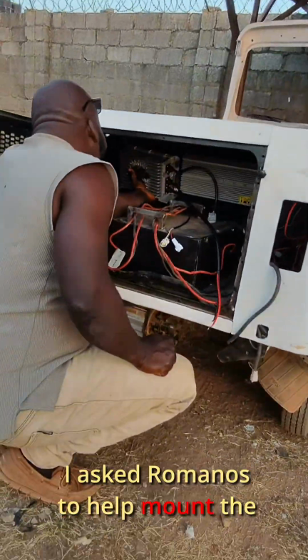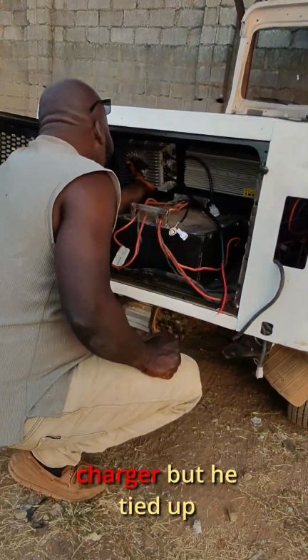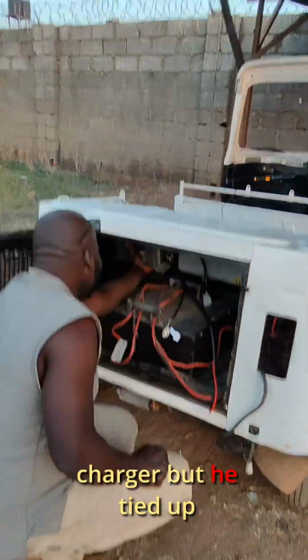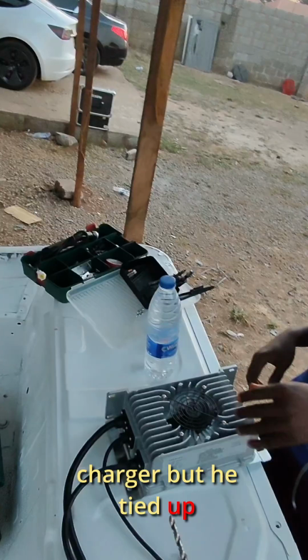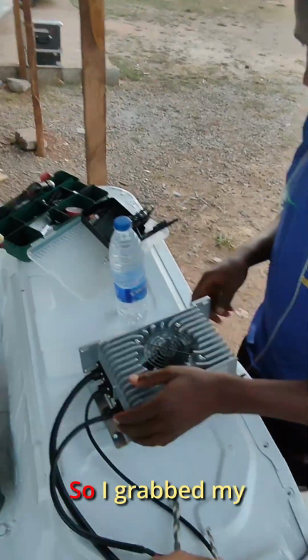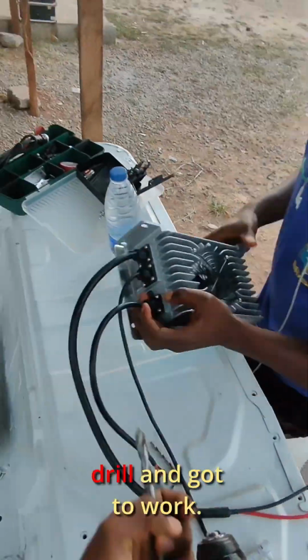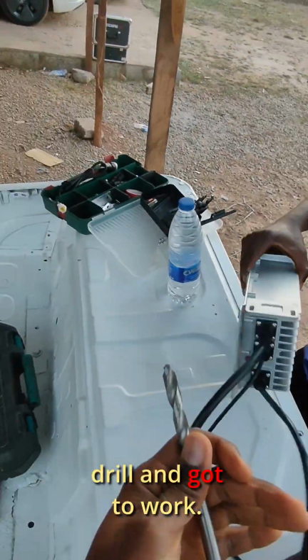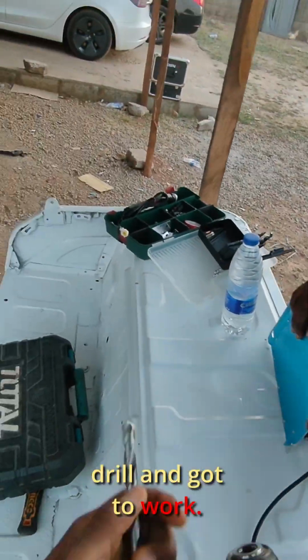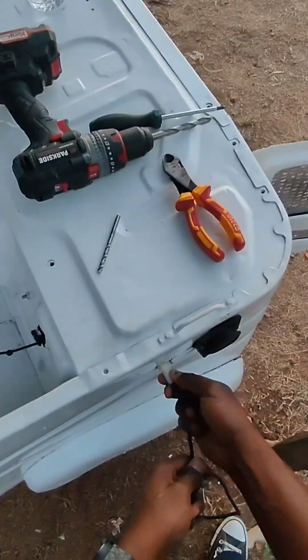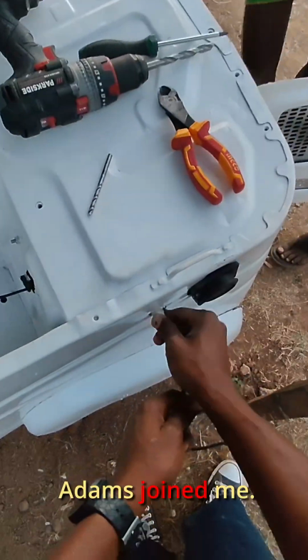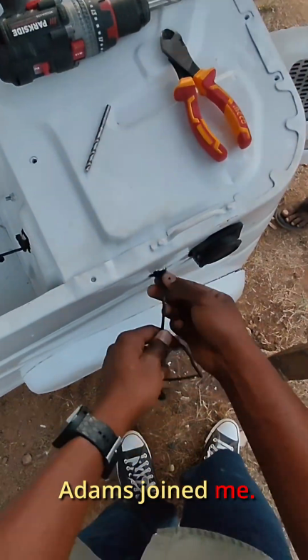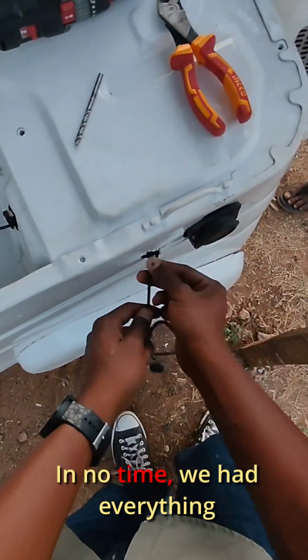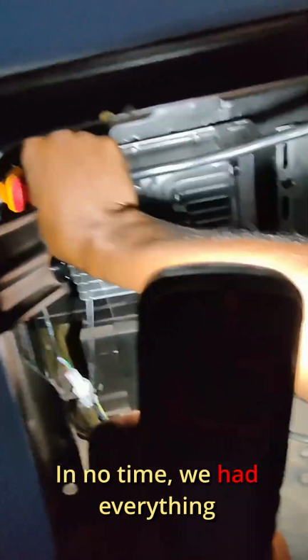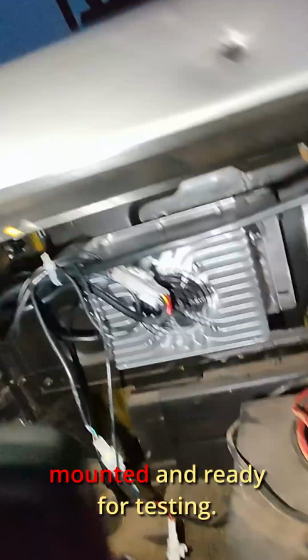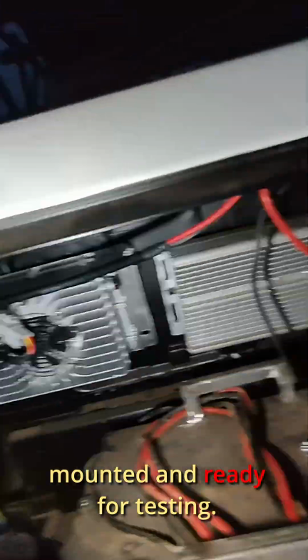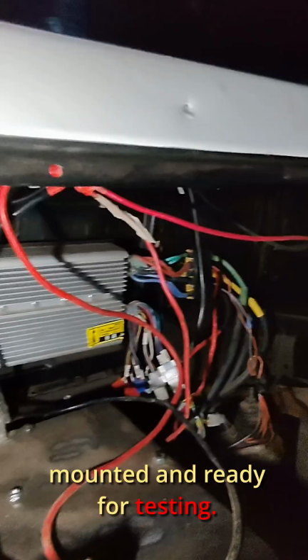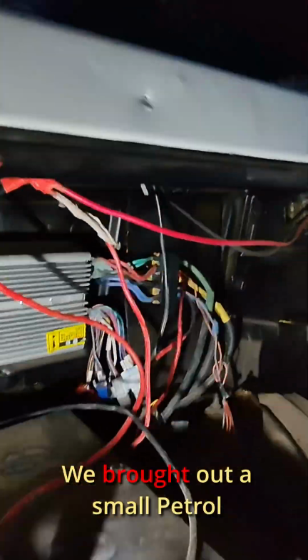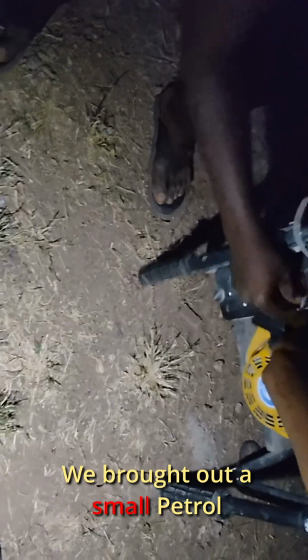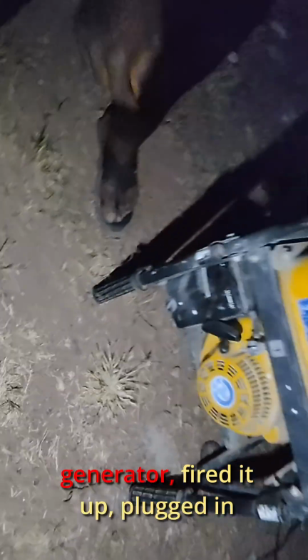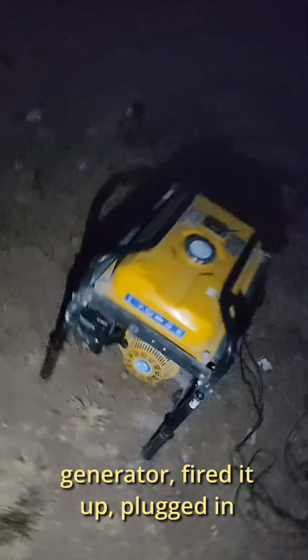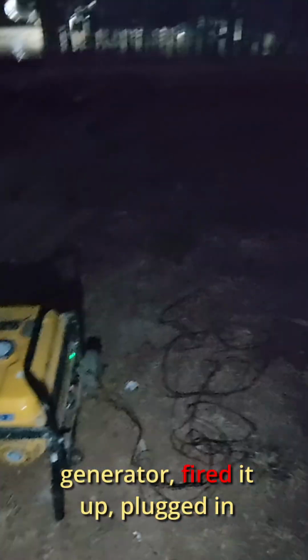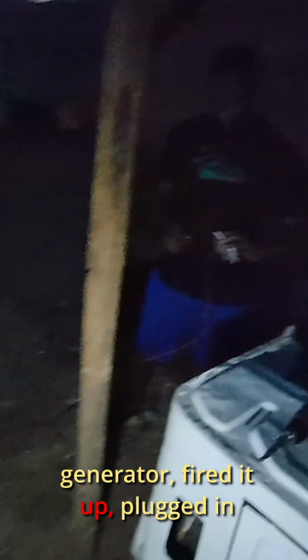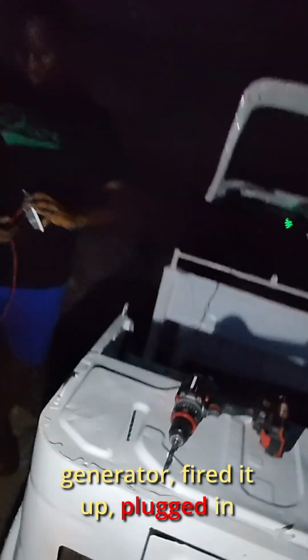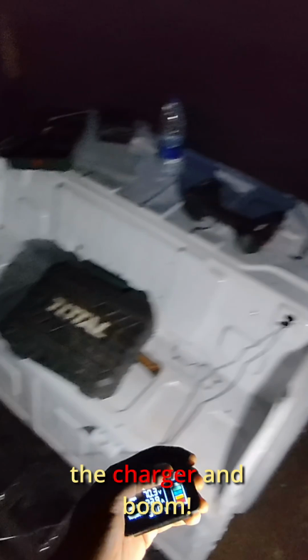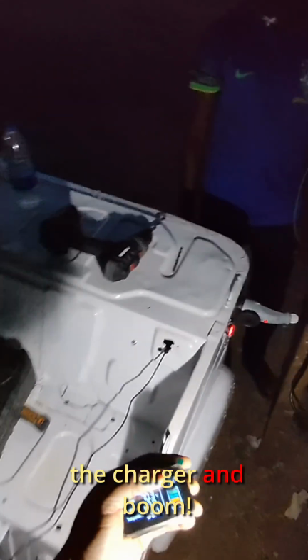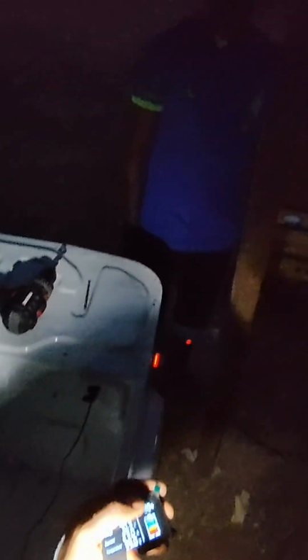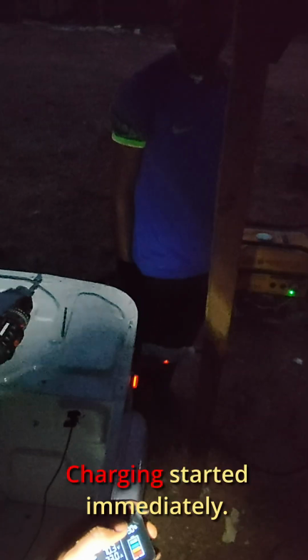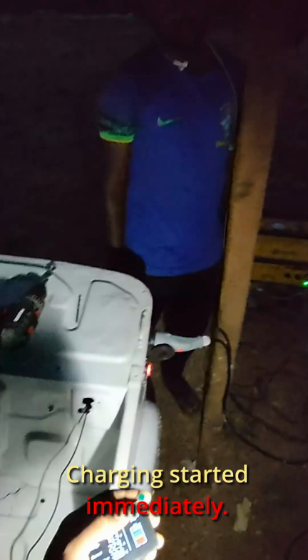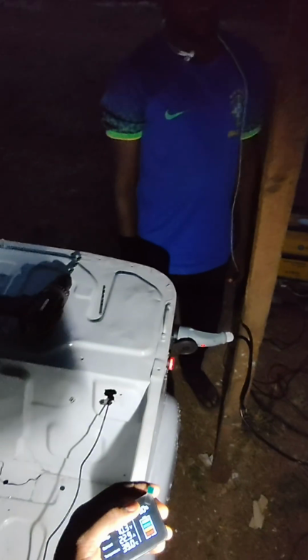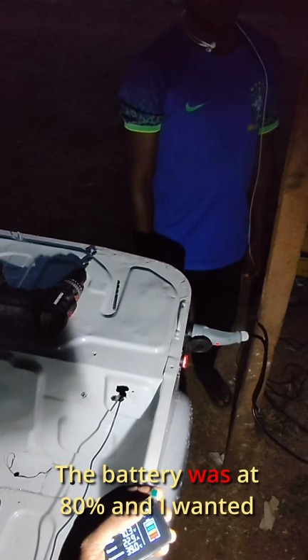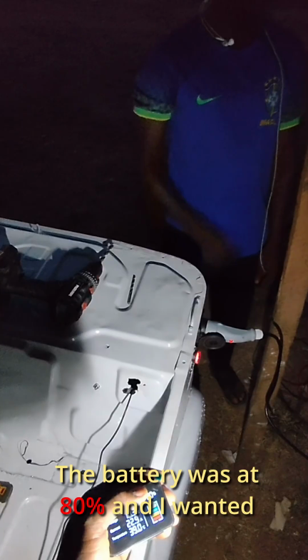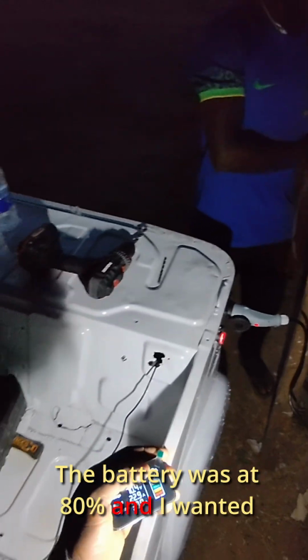I actually wanted to top-mount the charger but the mounting point was tied up, so I grabbed my drill and got to work. Adams joined me and in no time we had everything mounted and ready for testing. We brought out a small petrol generator, fired it up, plugged in the charger, and boom — charging started immediately.